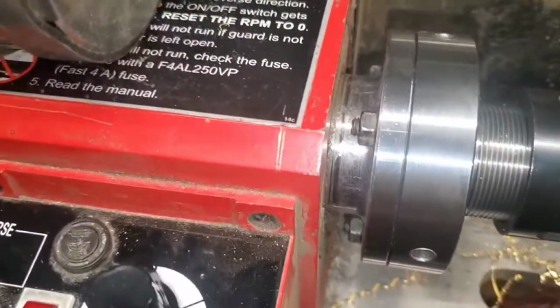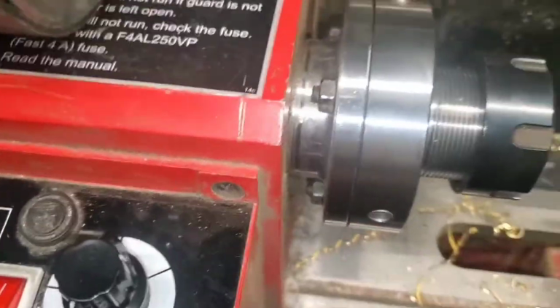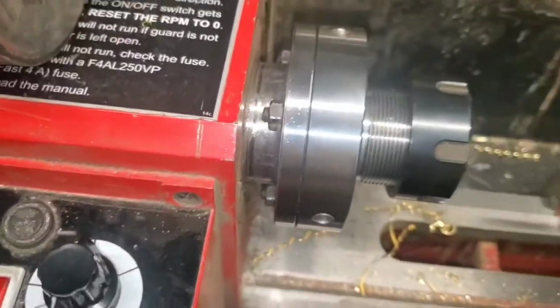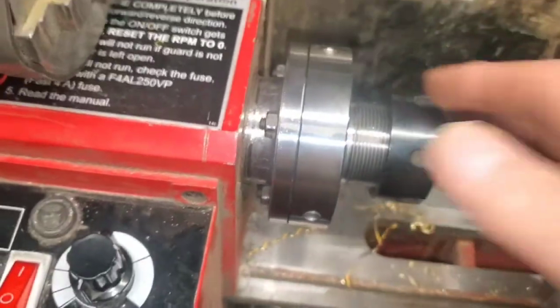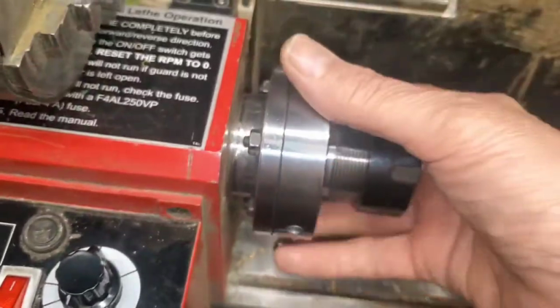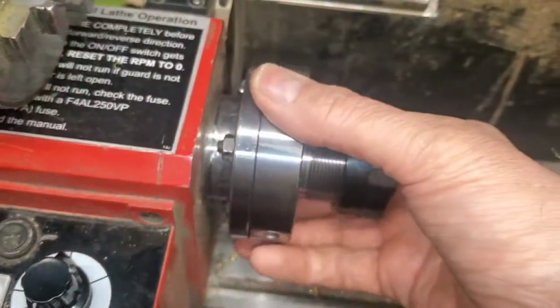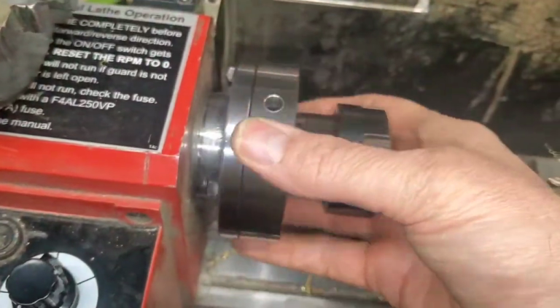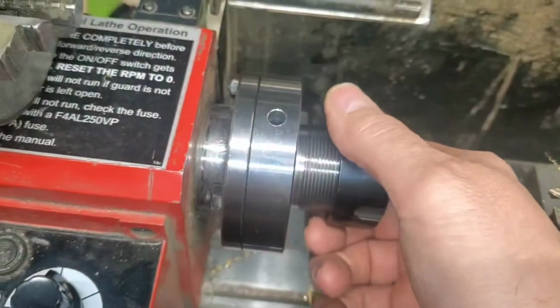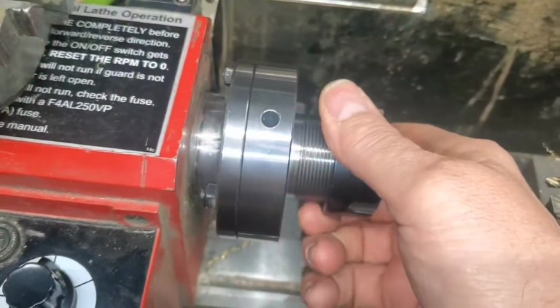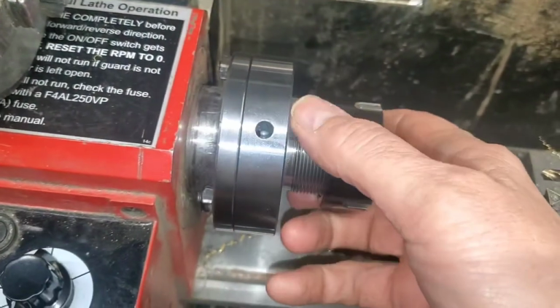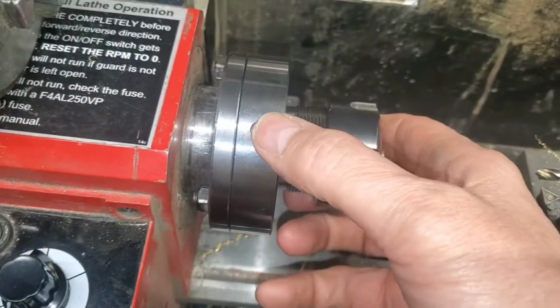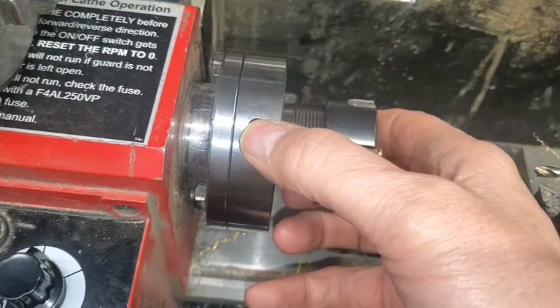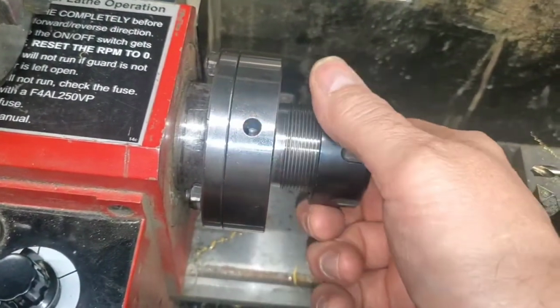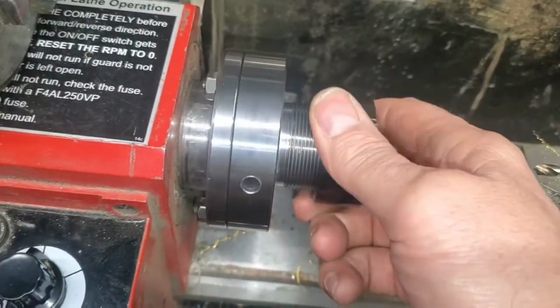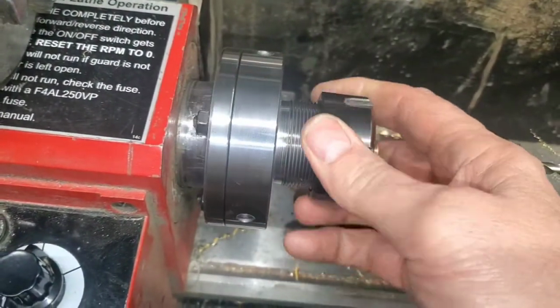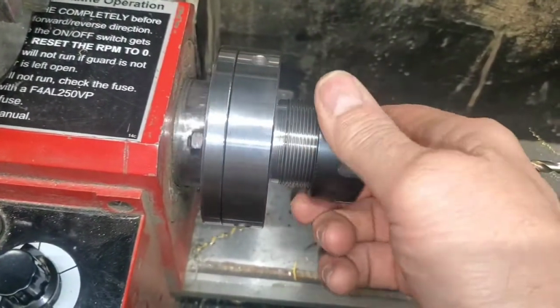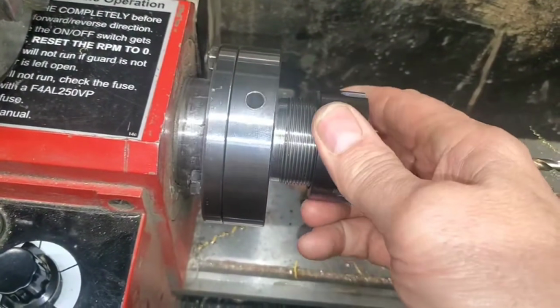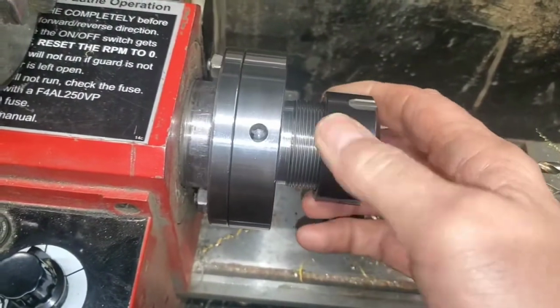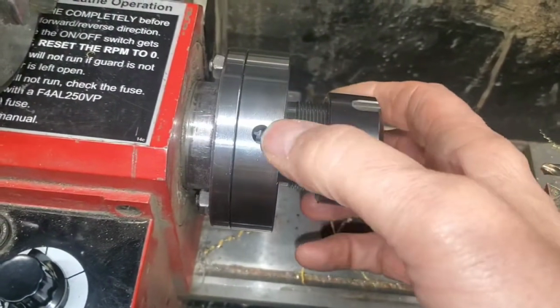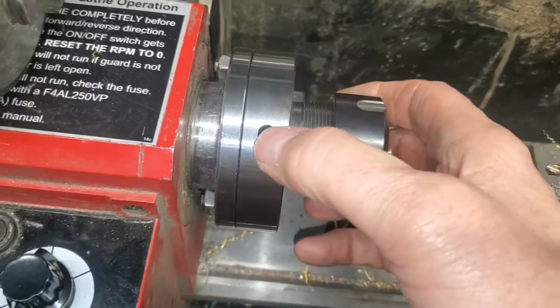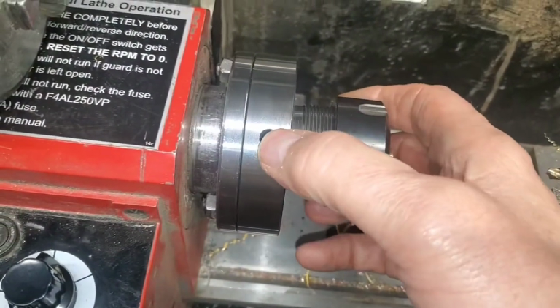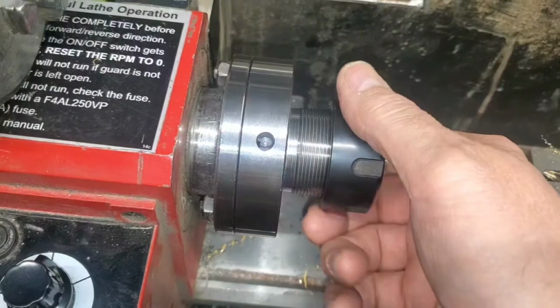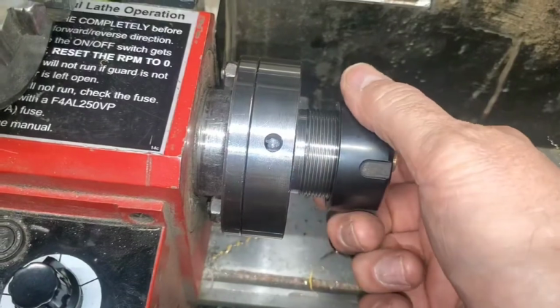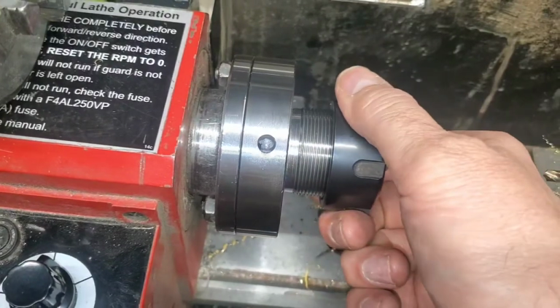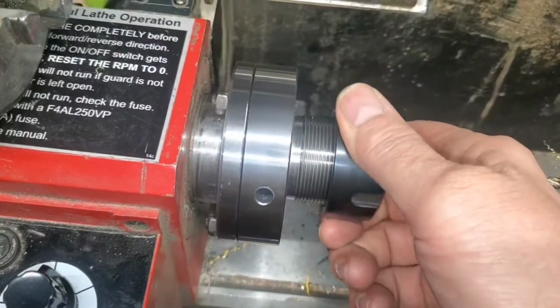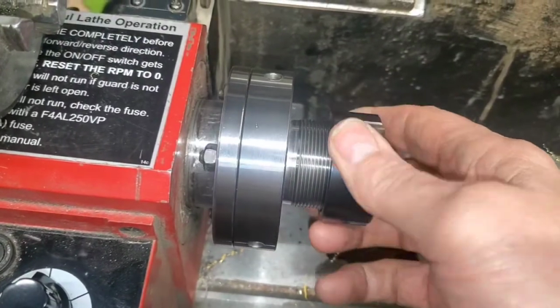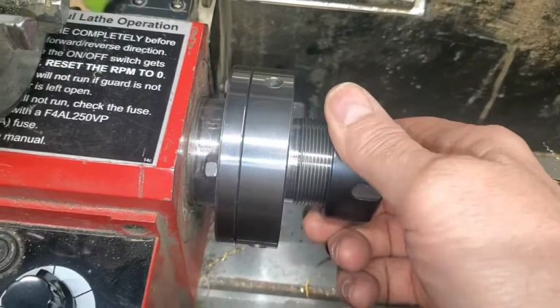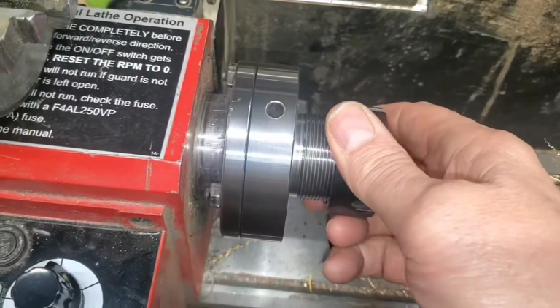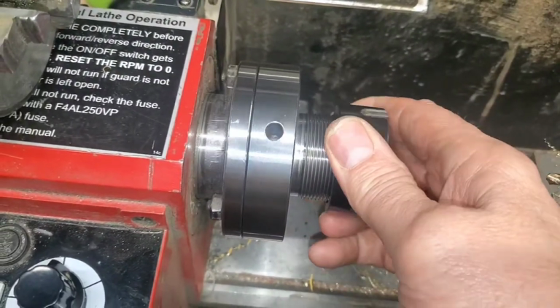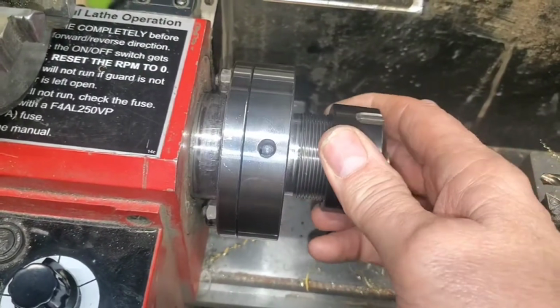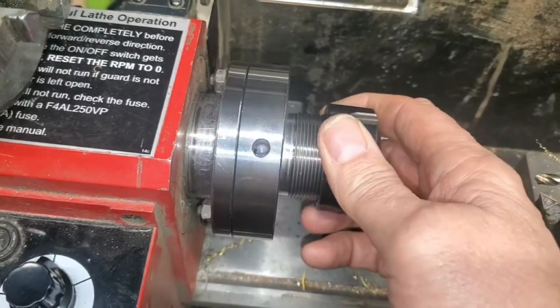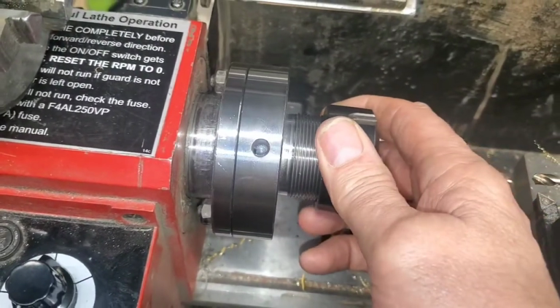So what I did was drilled a hole every 120 degrees, about a half inch deep.